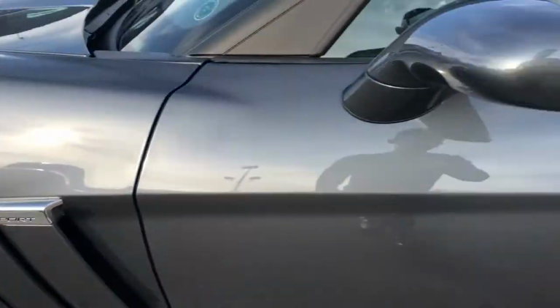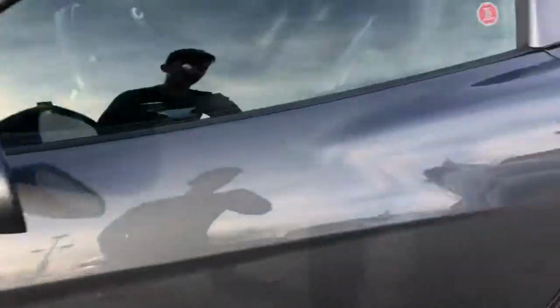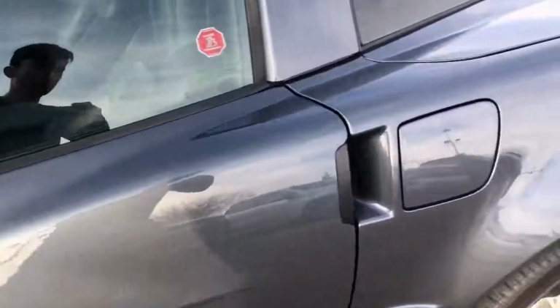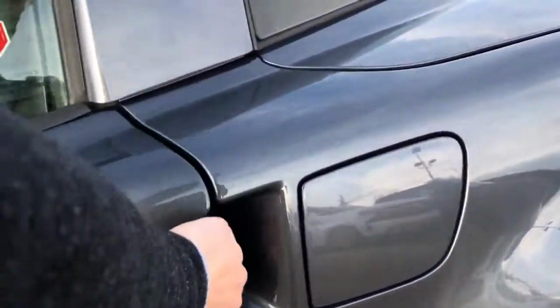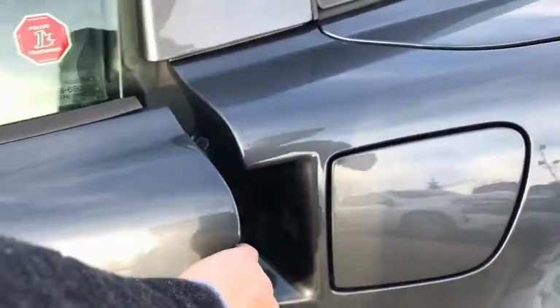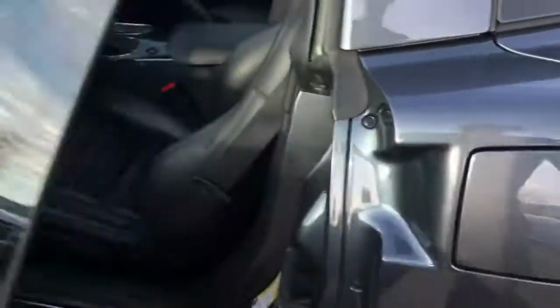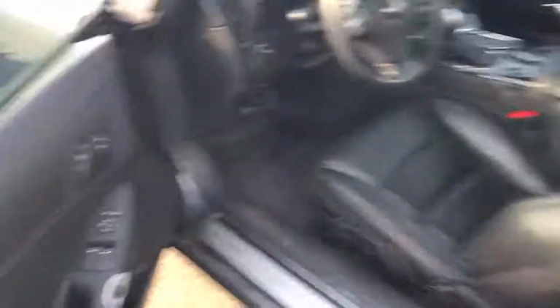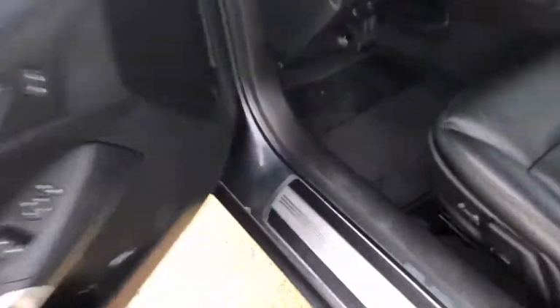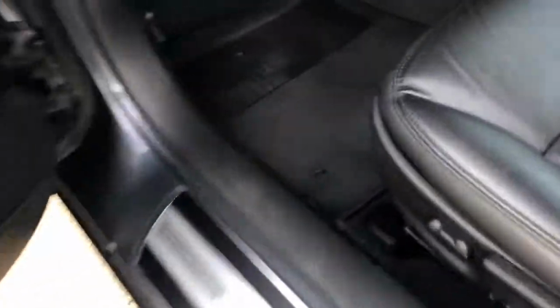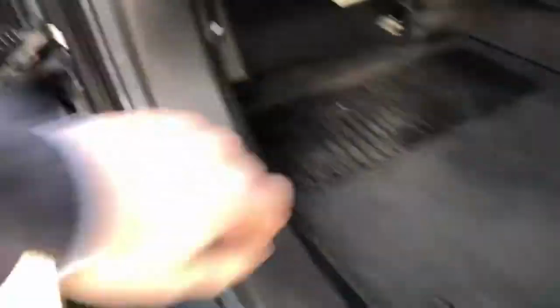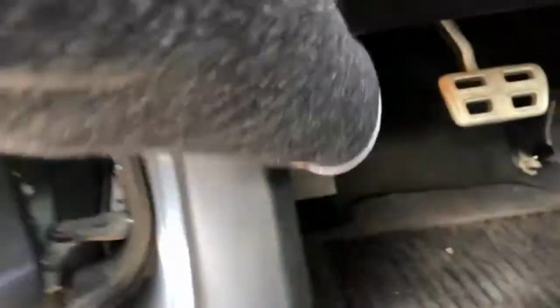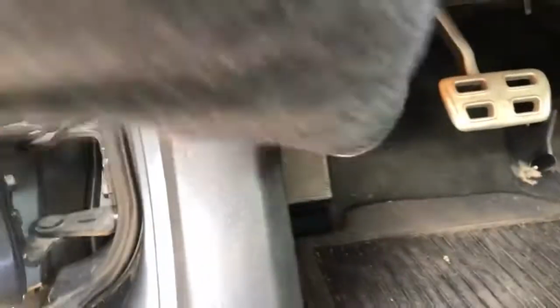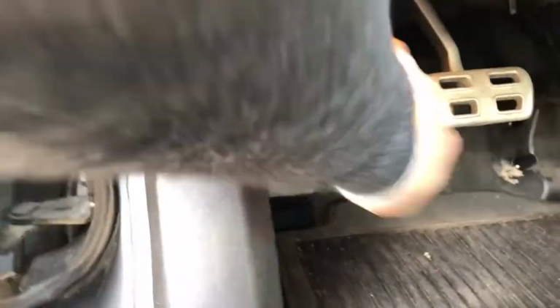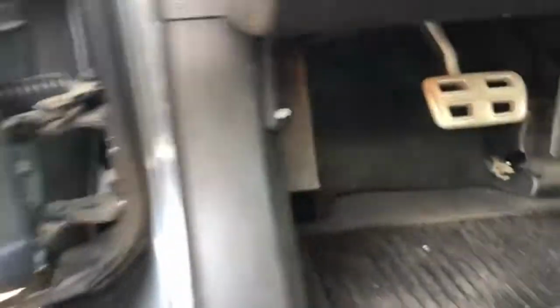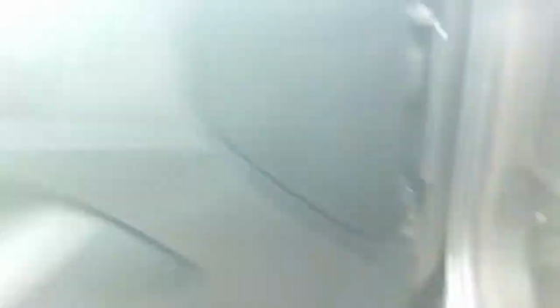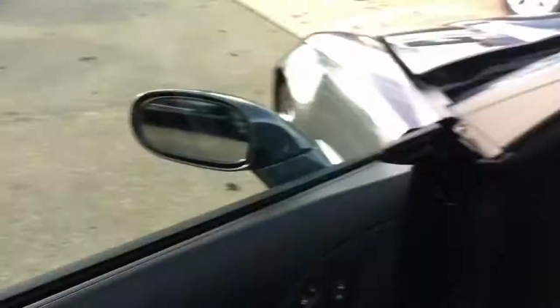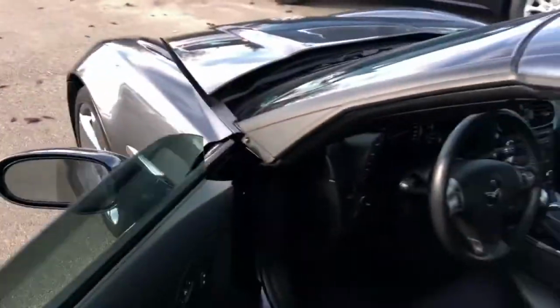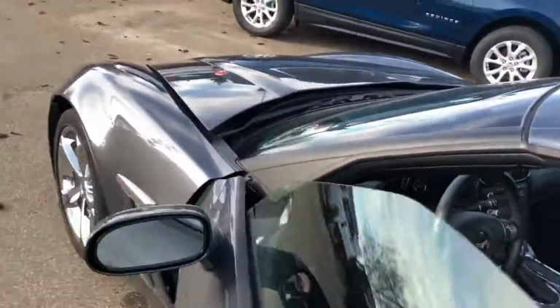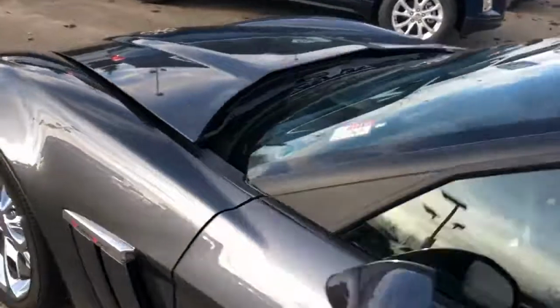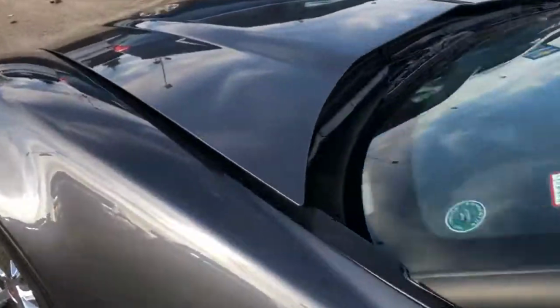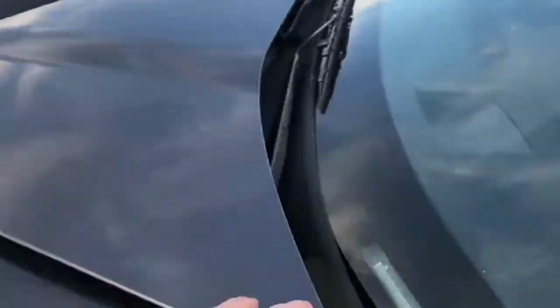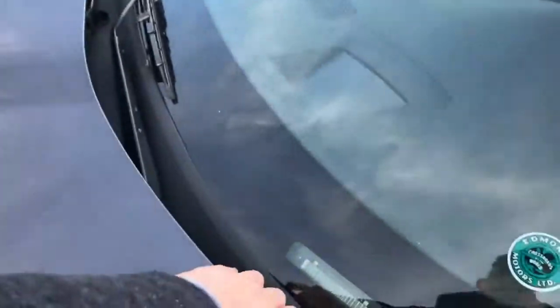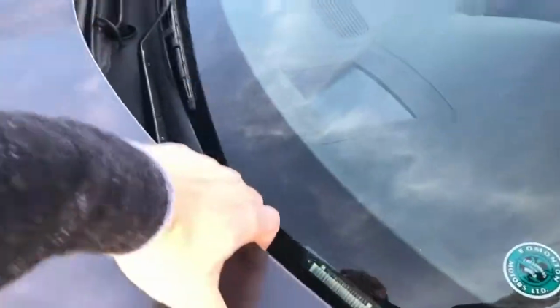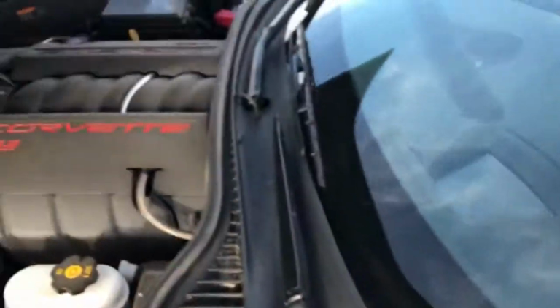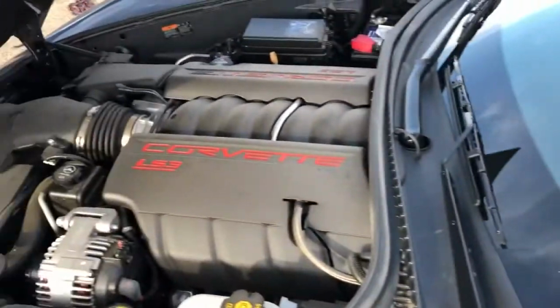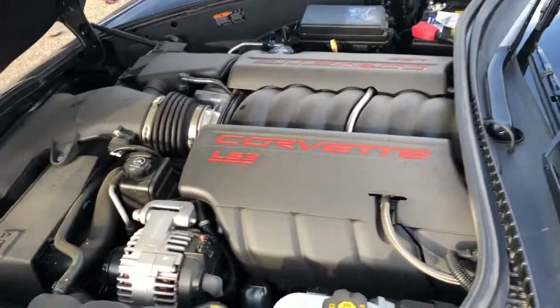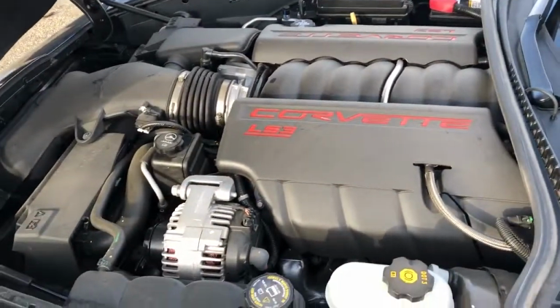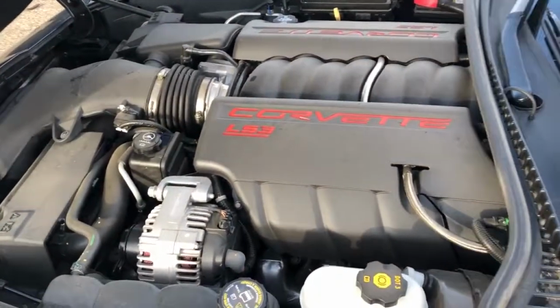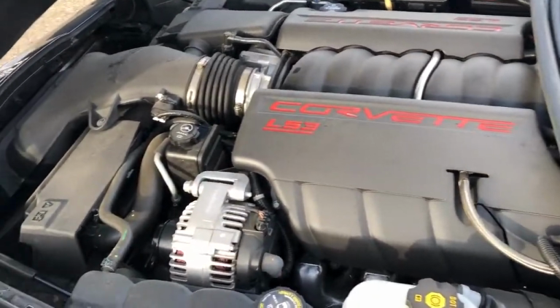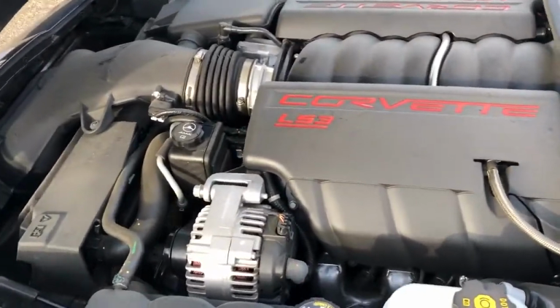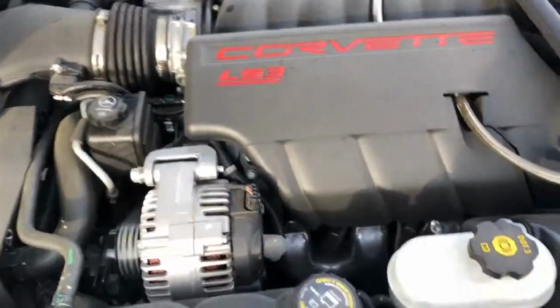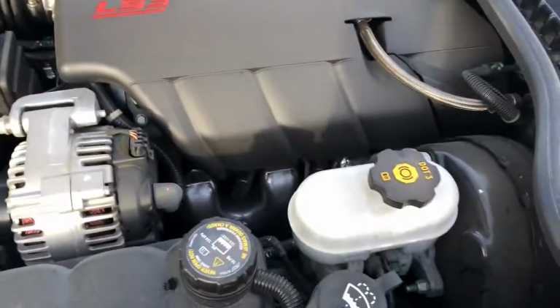We'll go ahead and pop the hood. The hood opens in reverse, and there we have the LS engine.